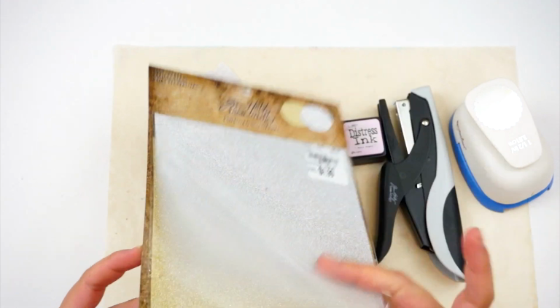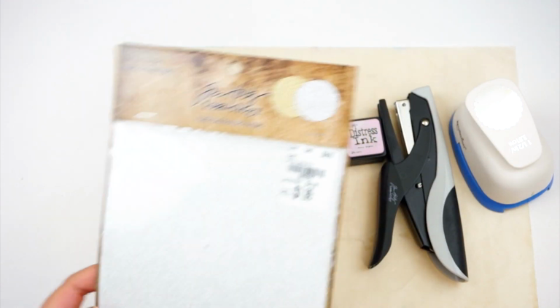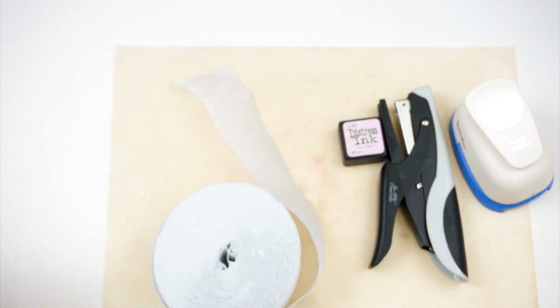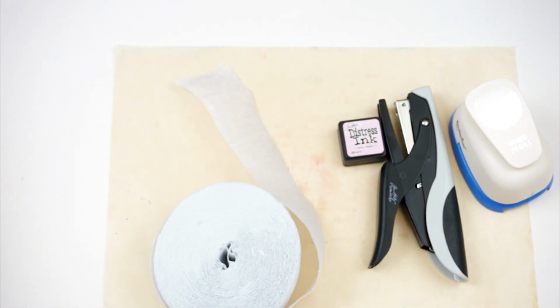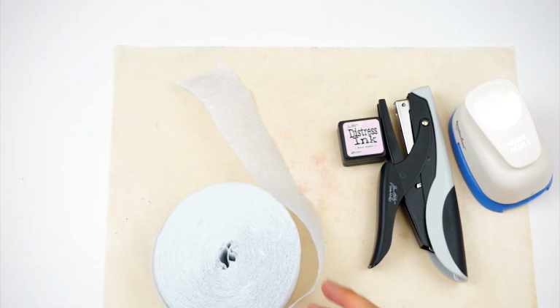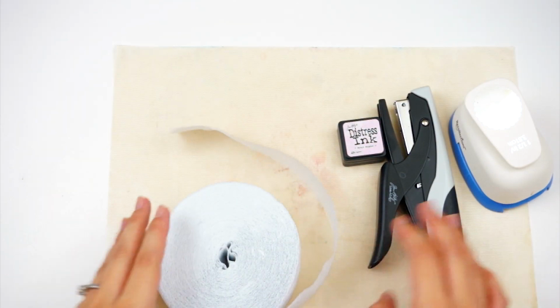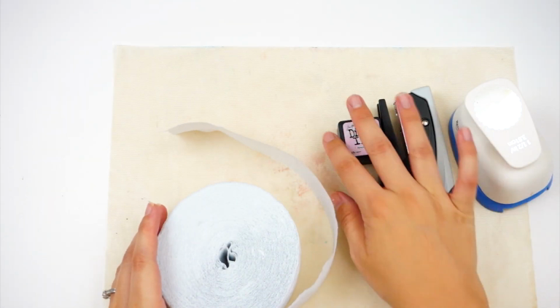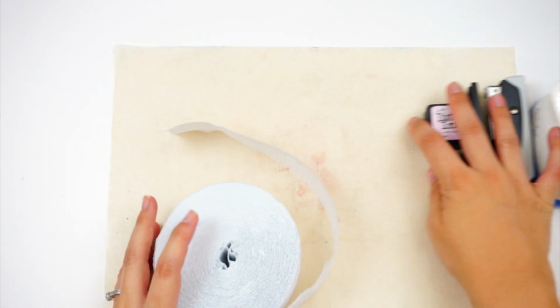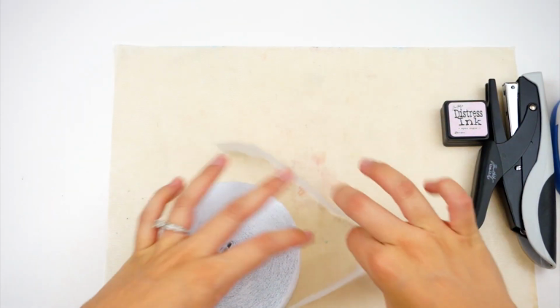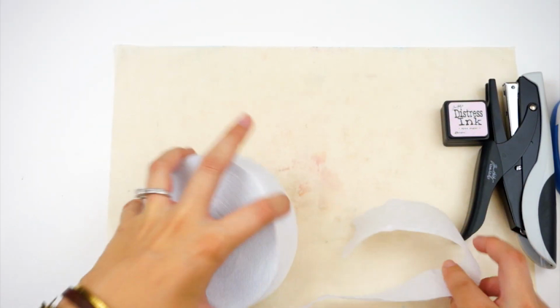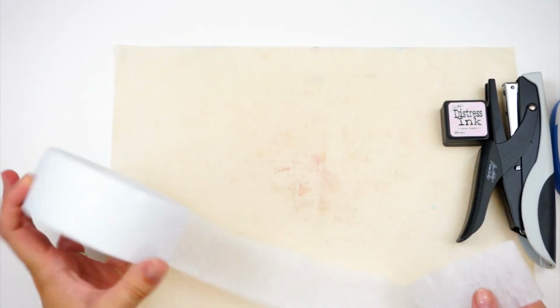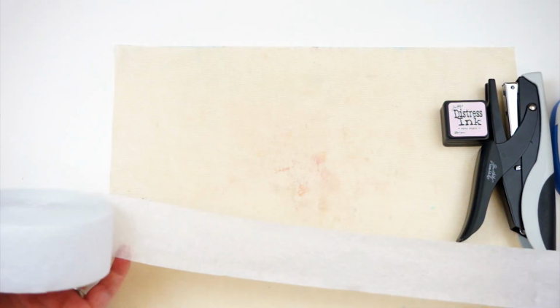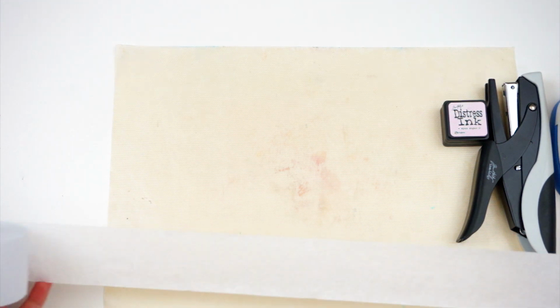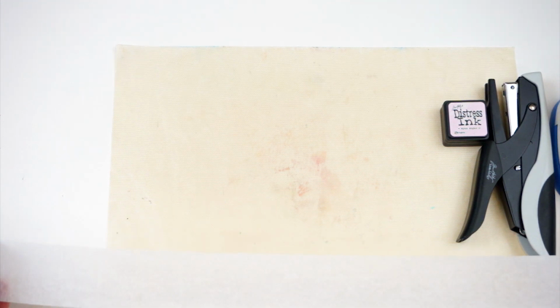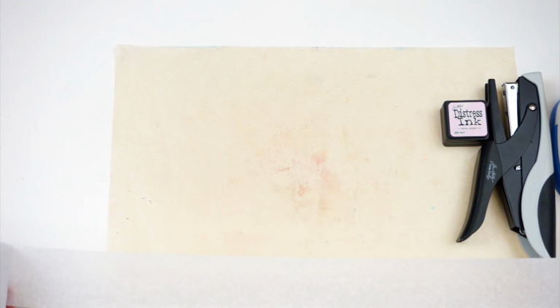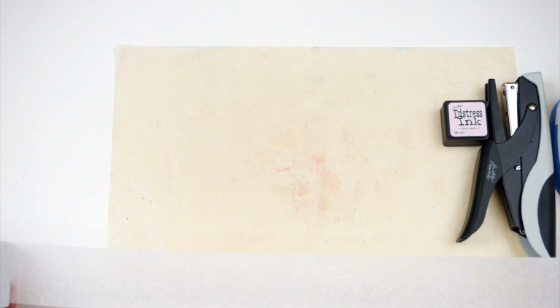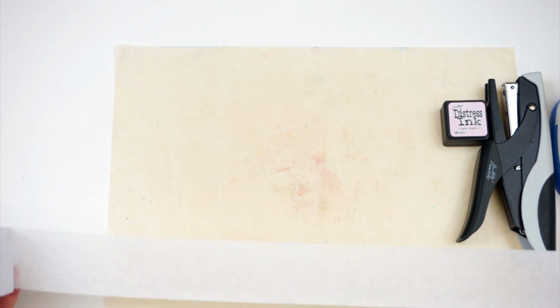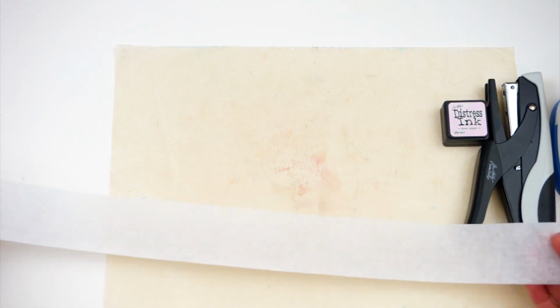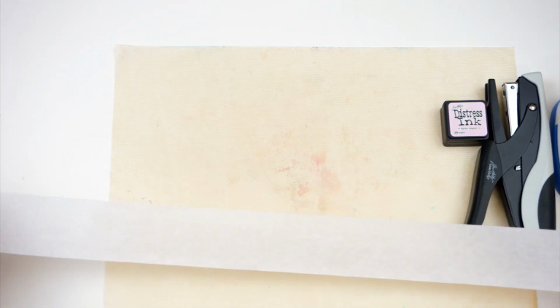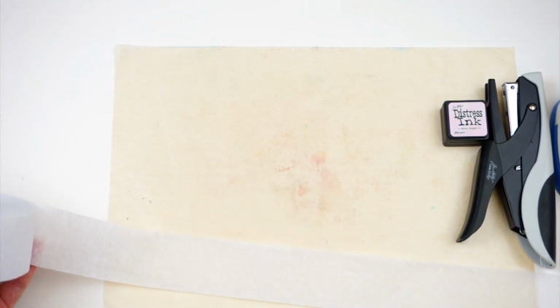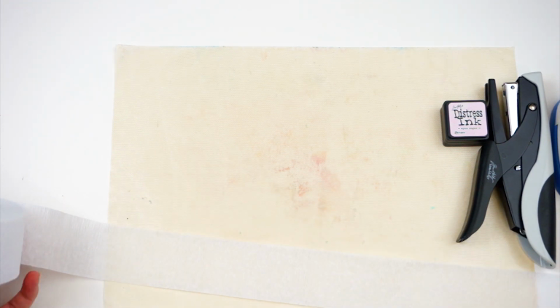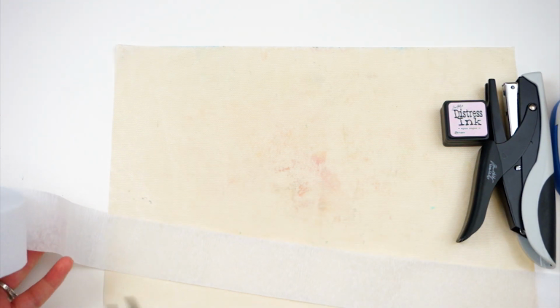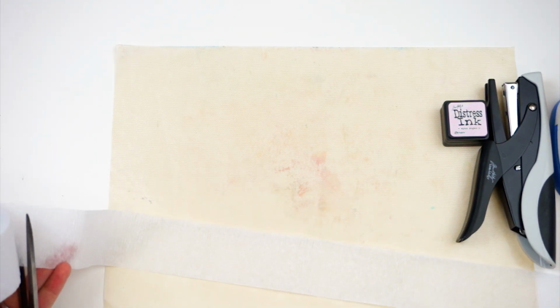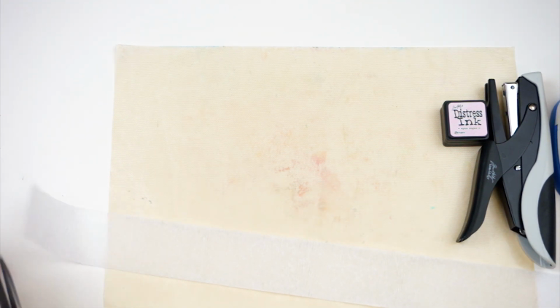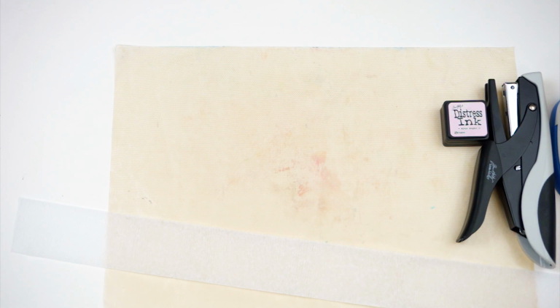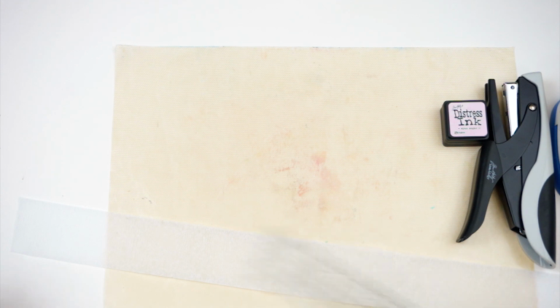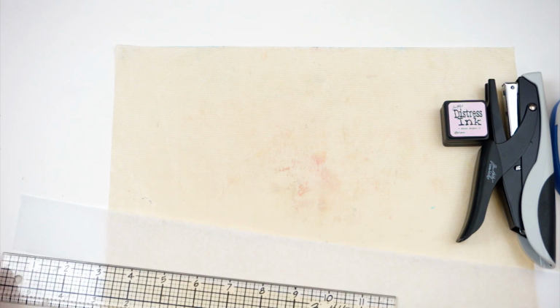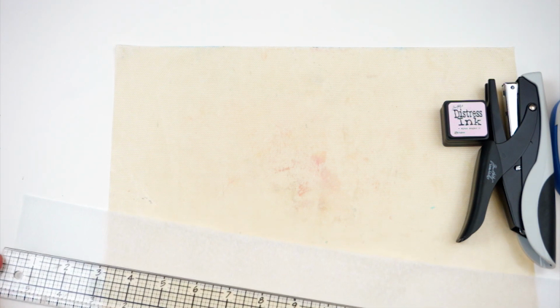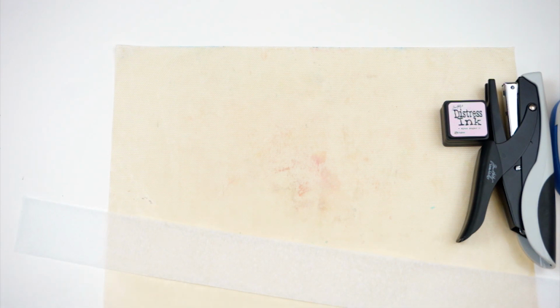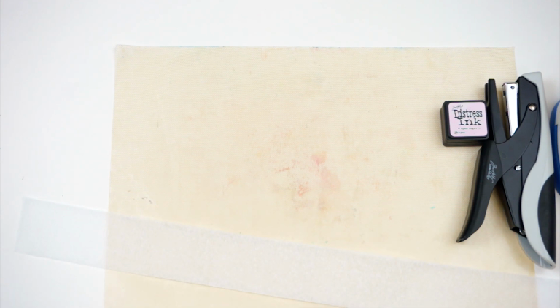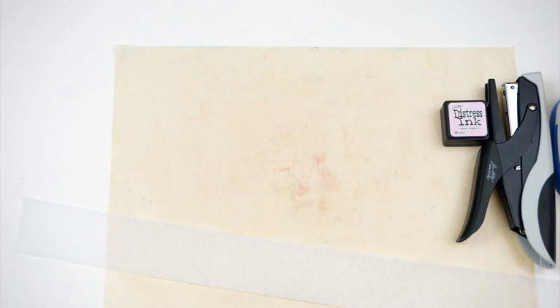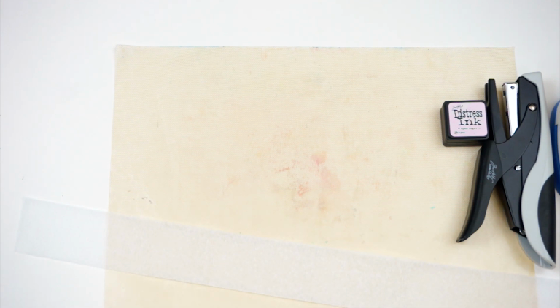Here are the things I pulled out to make these. This roll of crepe paper — I got mine from Hobby Lobby, but you could probably get it from the dollar store for a lot cheaper. I chose white because you can color it whatever color you want.